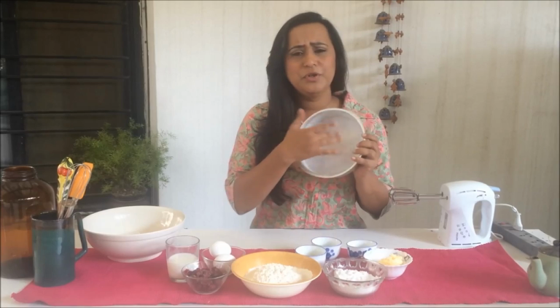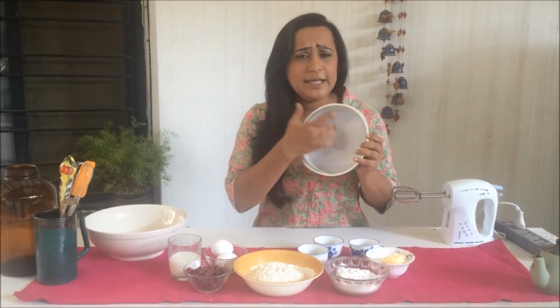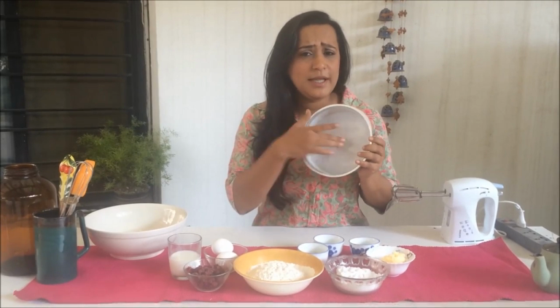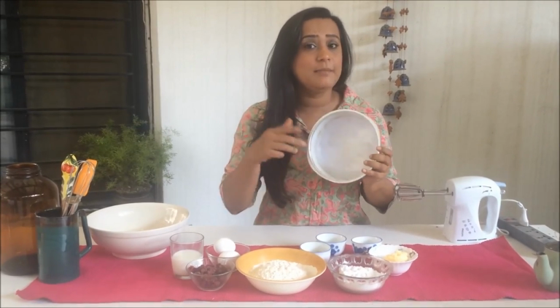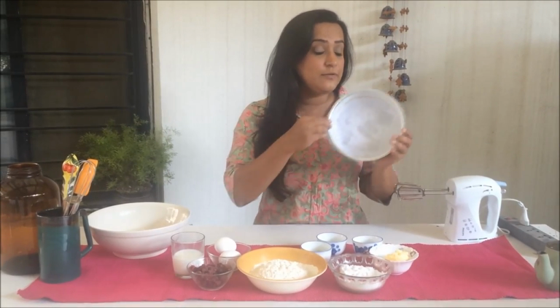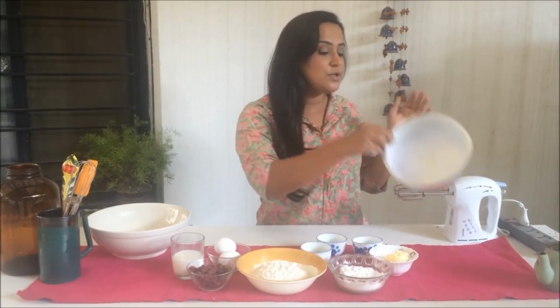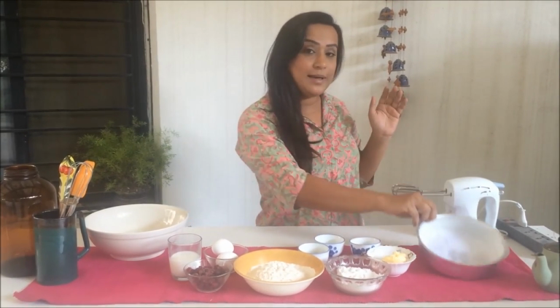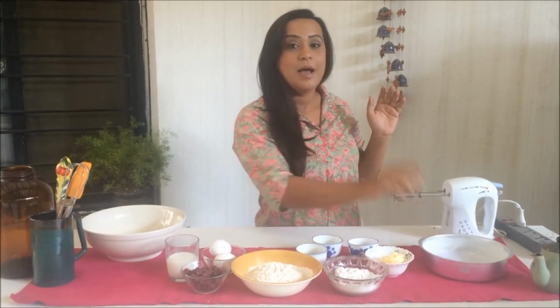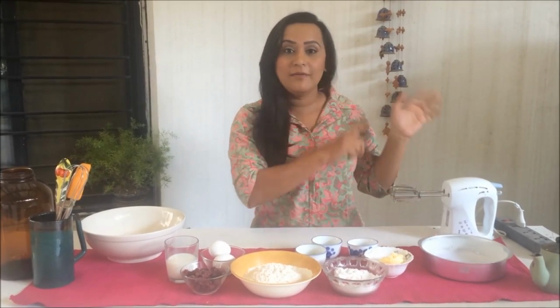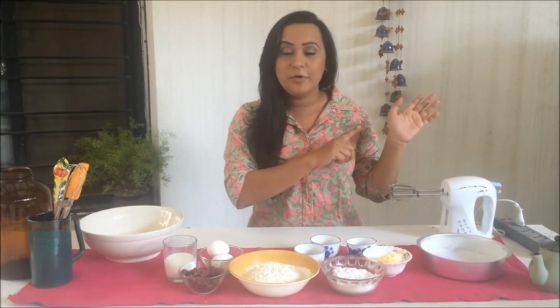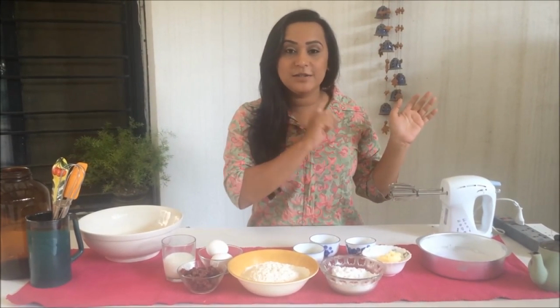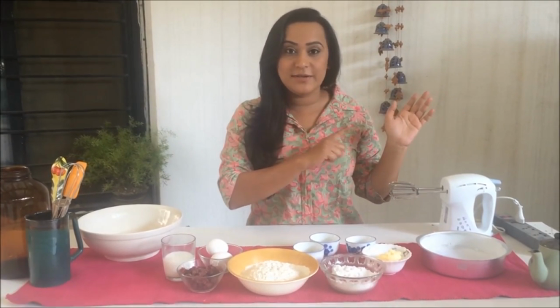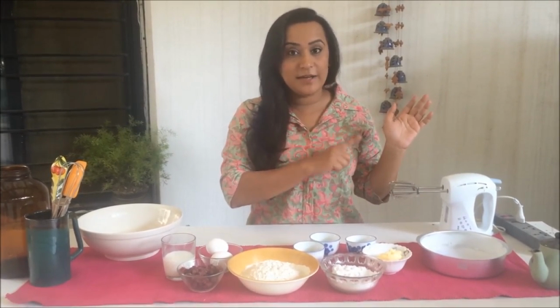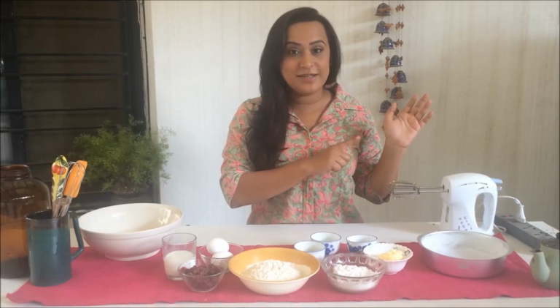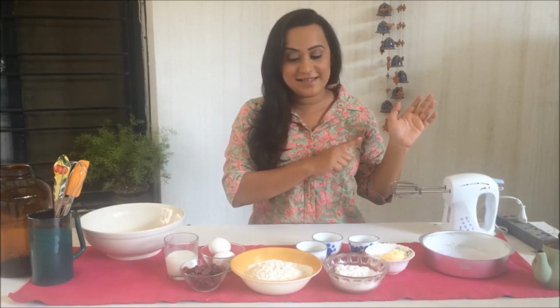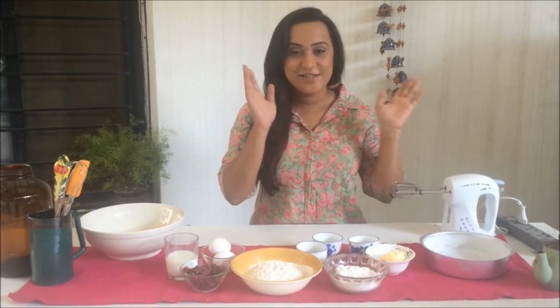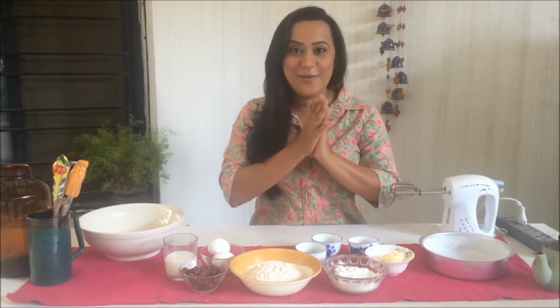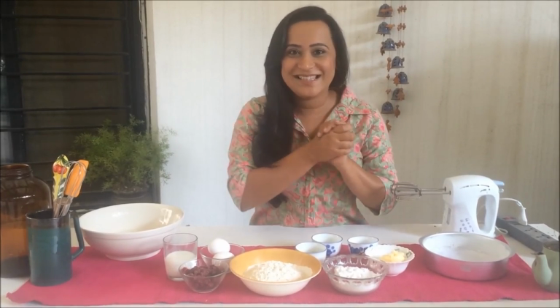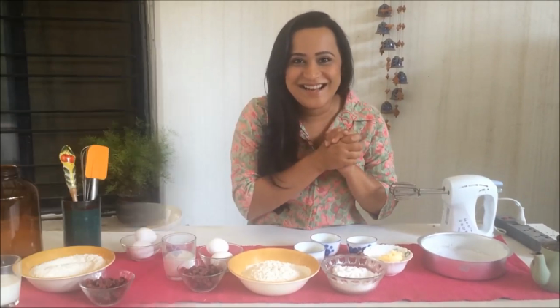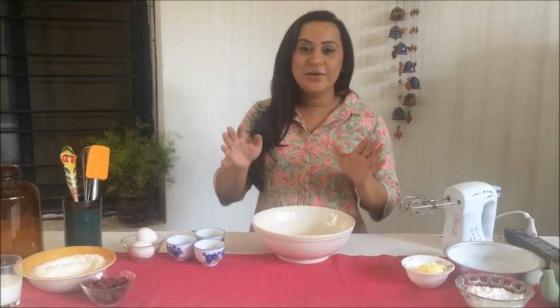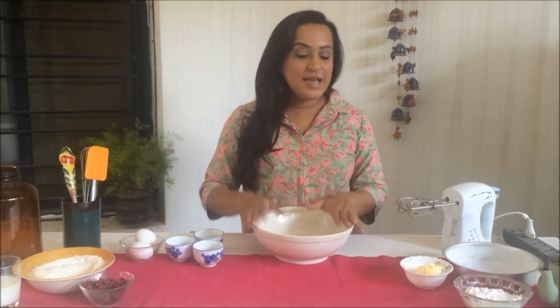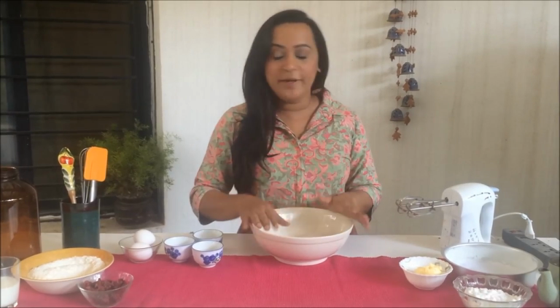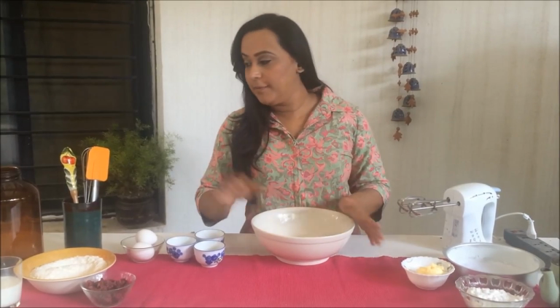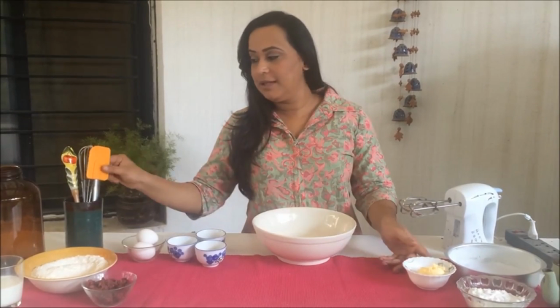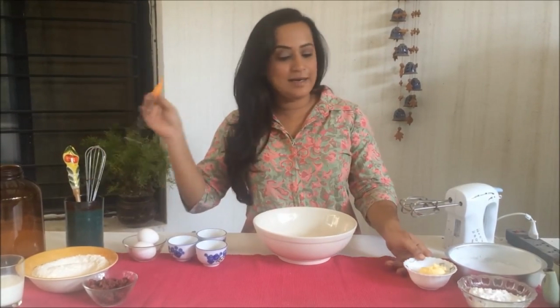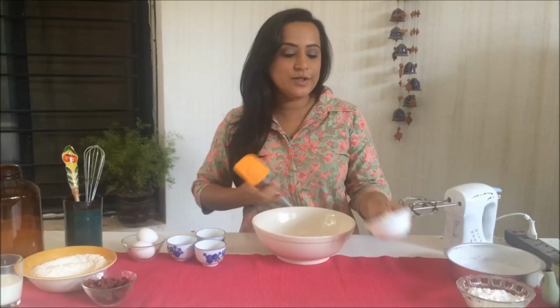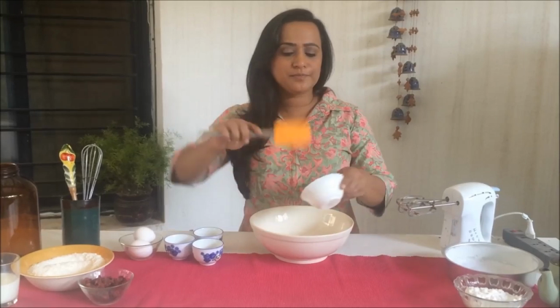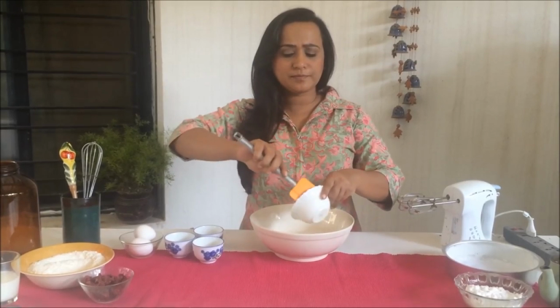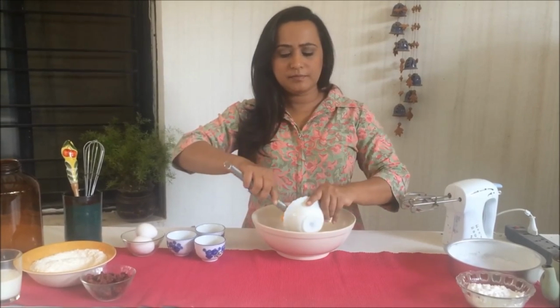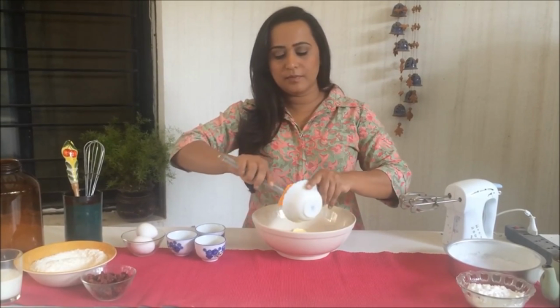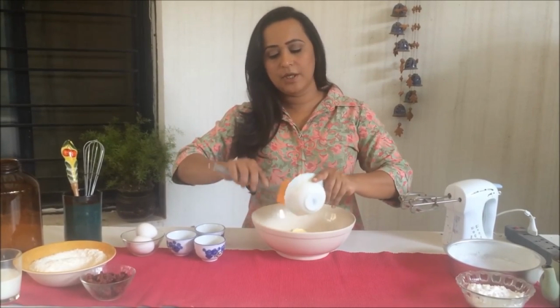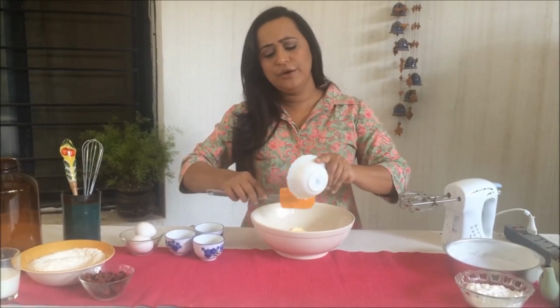You don't really need the parchment paper, but do butter and flour the pan really well. My oven is preheated to 175 degrees Celsius. So let's get started — into a nice big bowl, let's get our butter in.